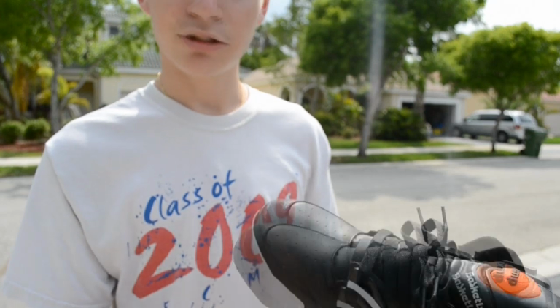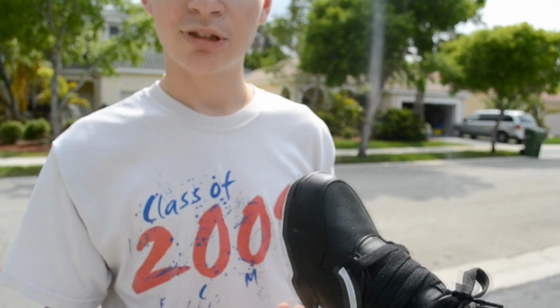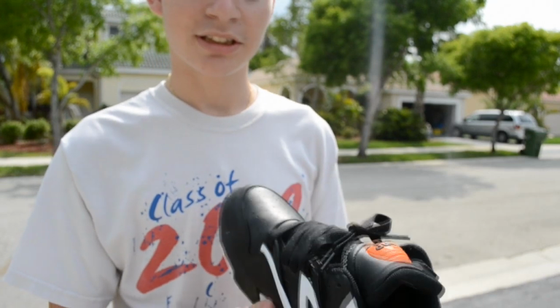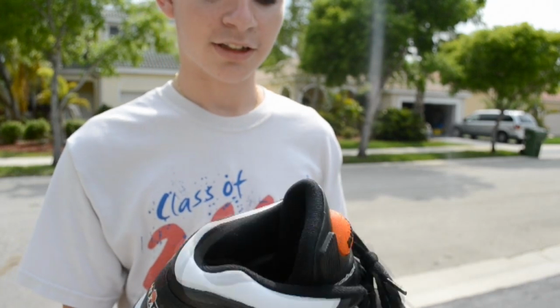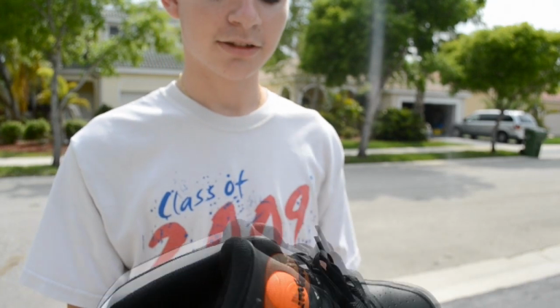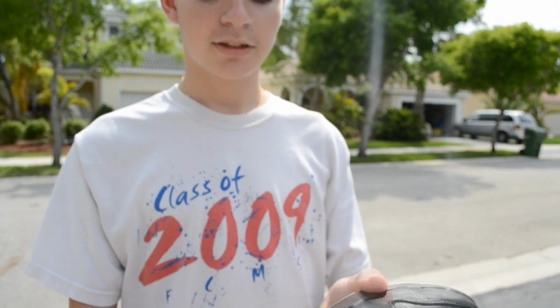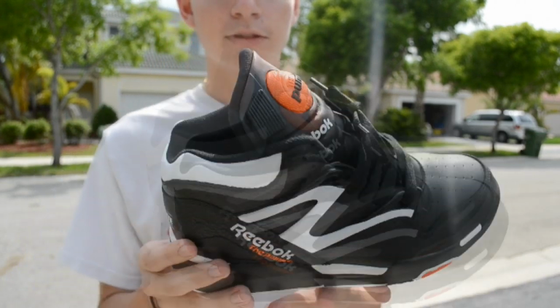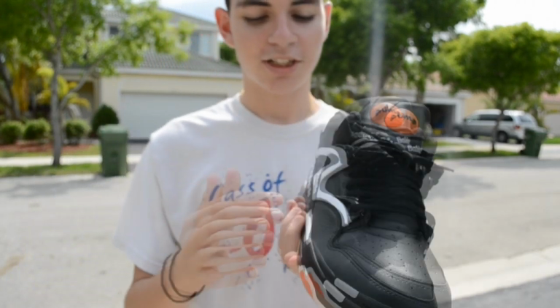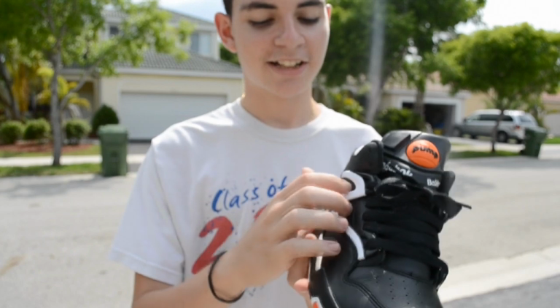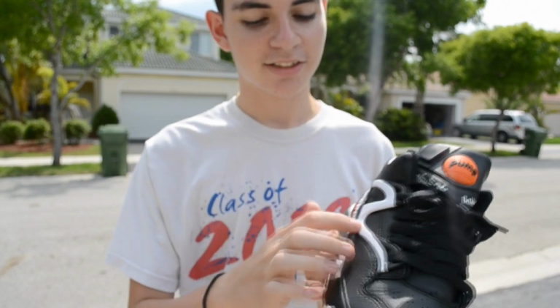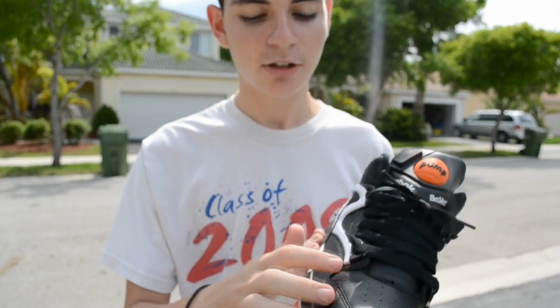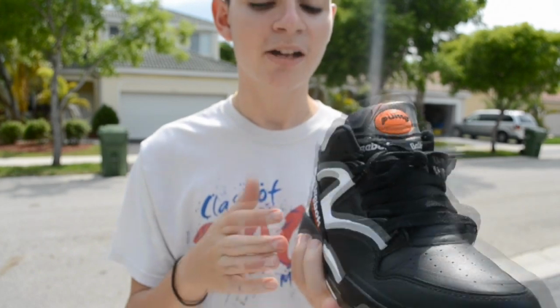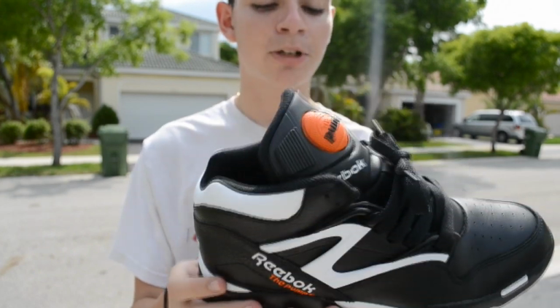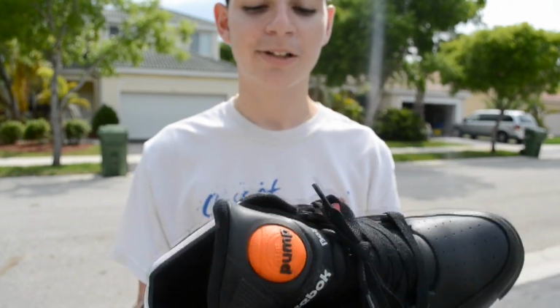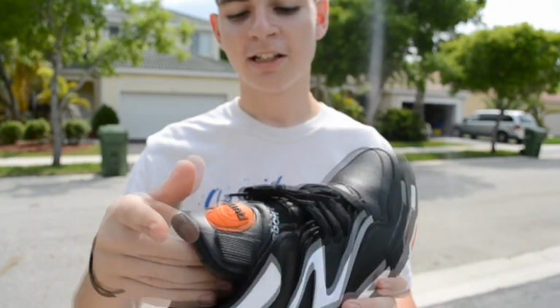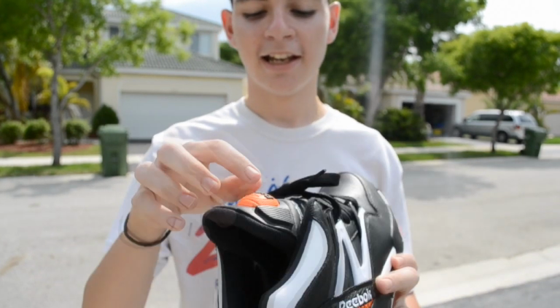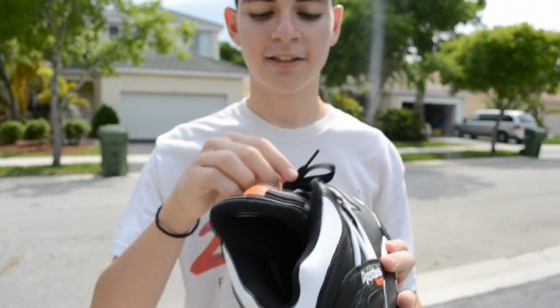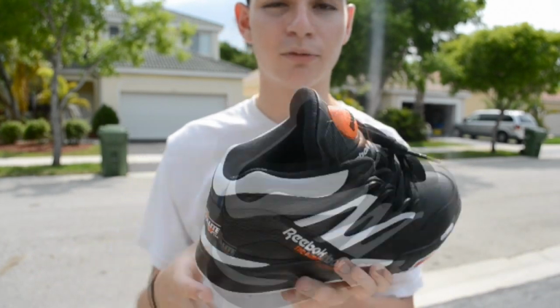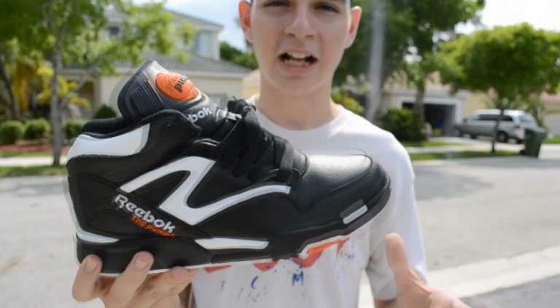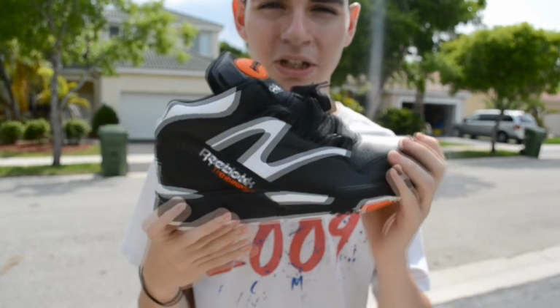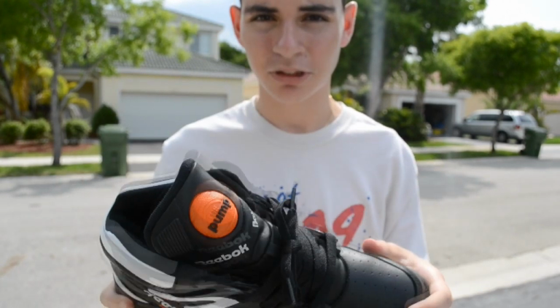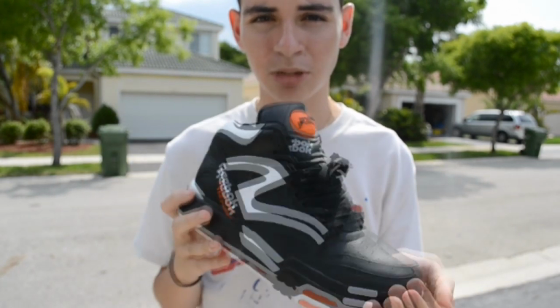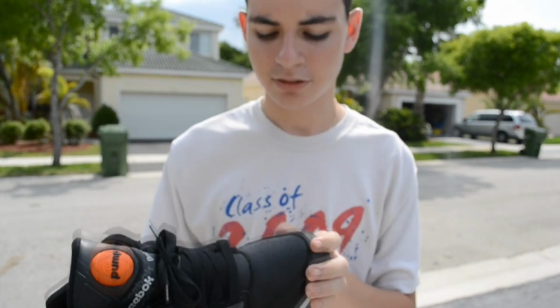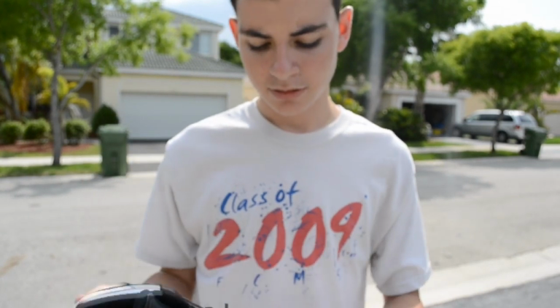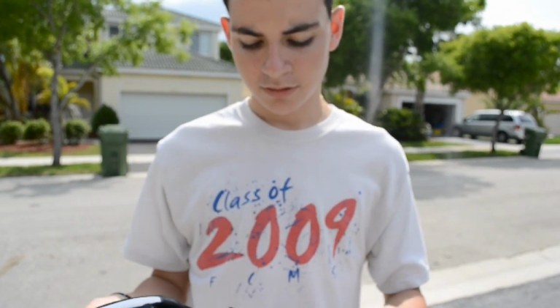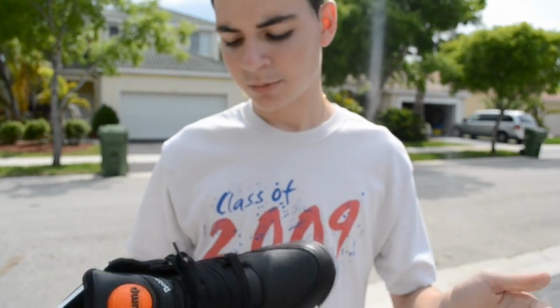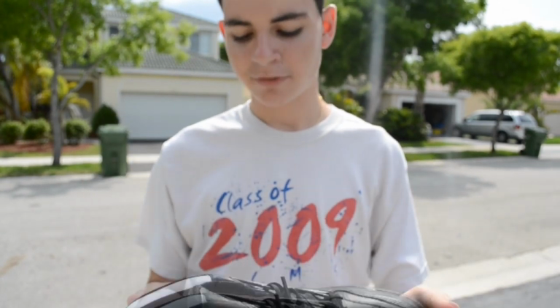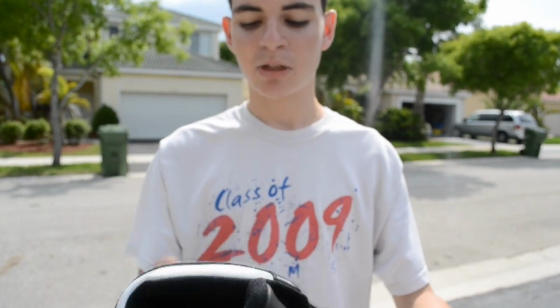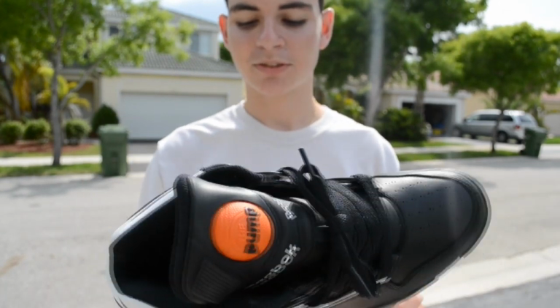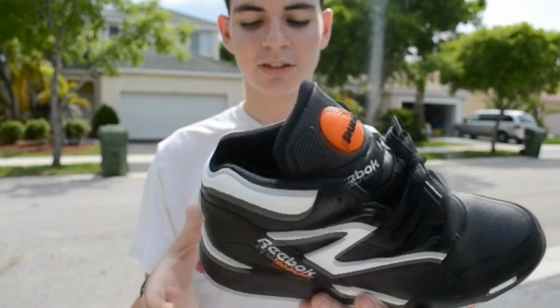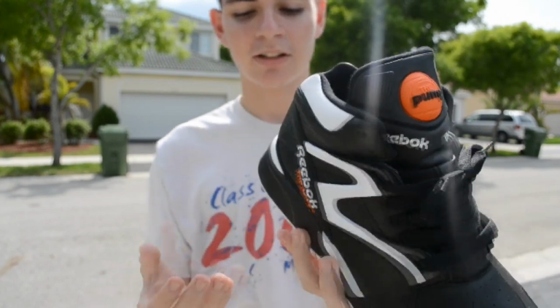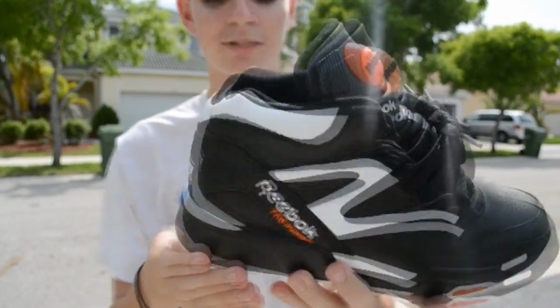I grew up watching wrestling, and John Cena had these. I was like, oh my god, I've always wanted a pair. Back in 5th grade I got a pair, but they weren't pumps. I finally got pumps — long time later.